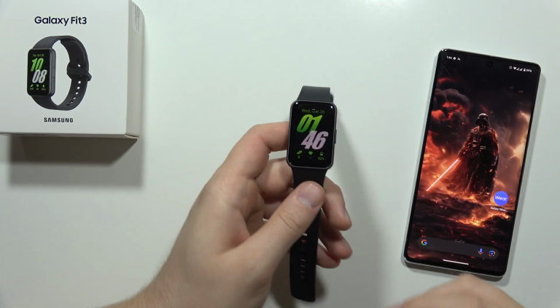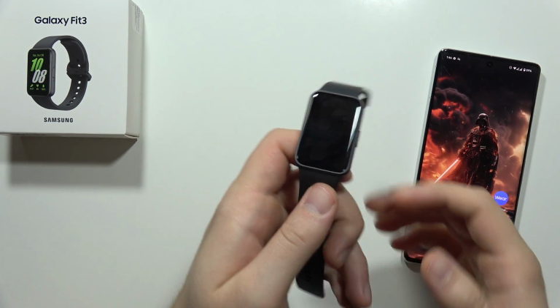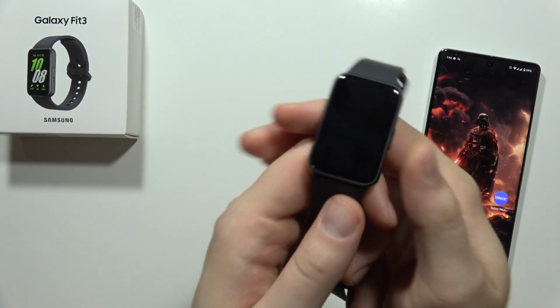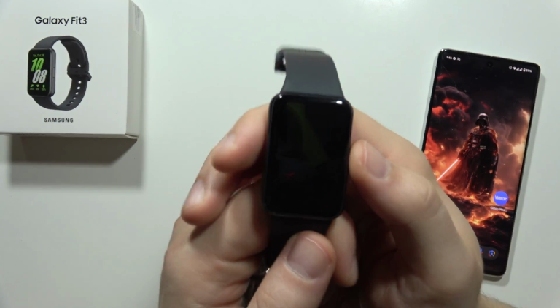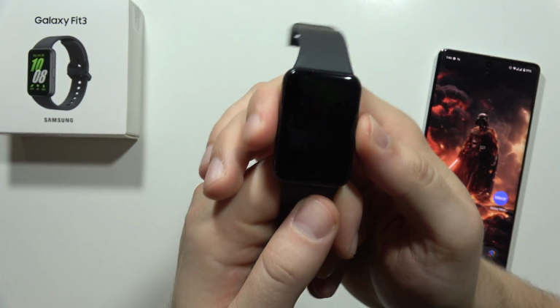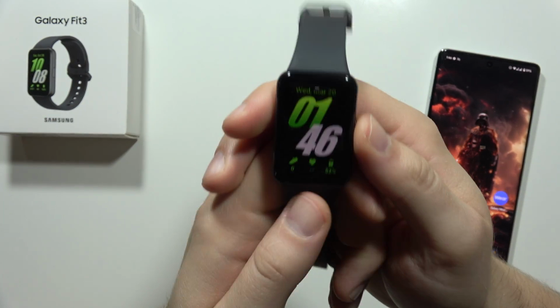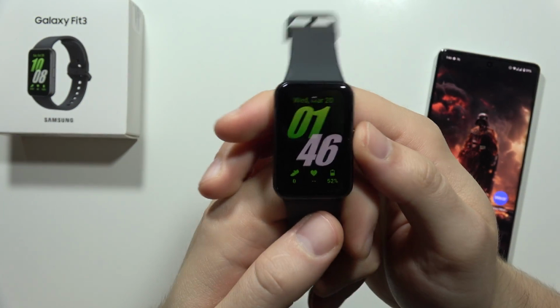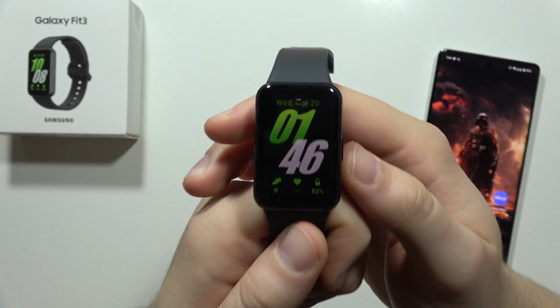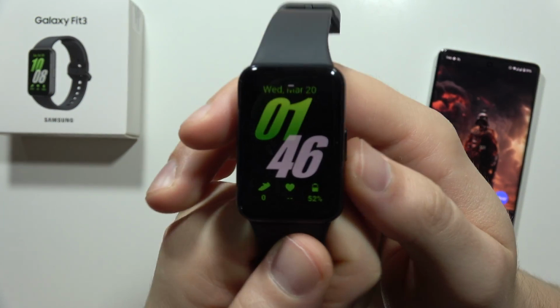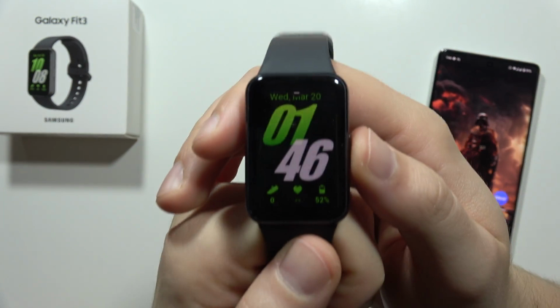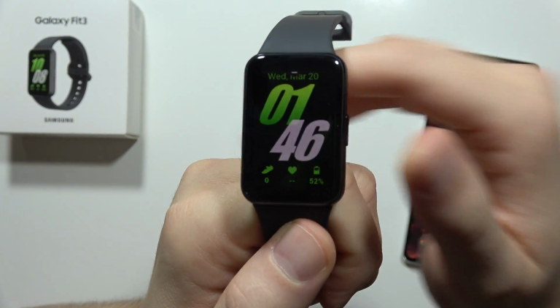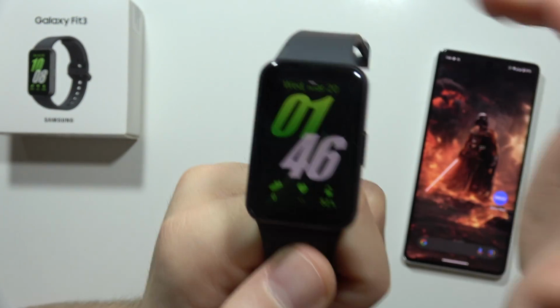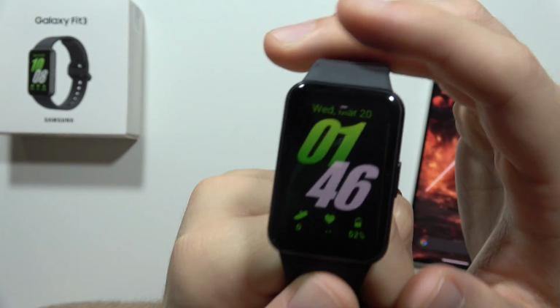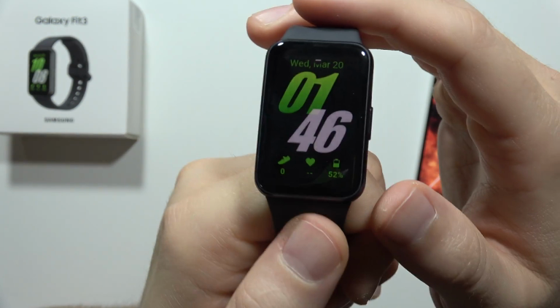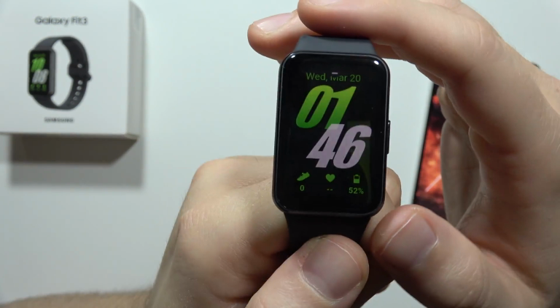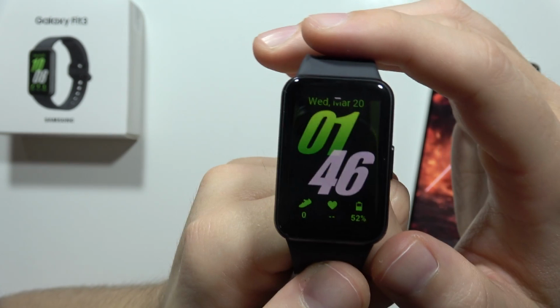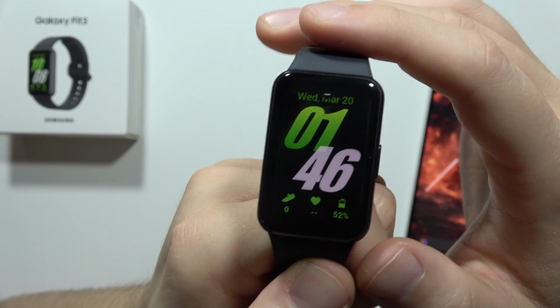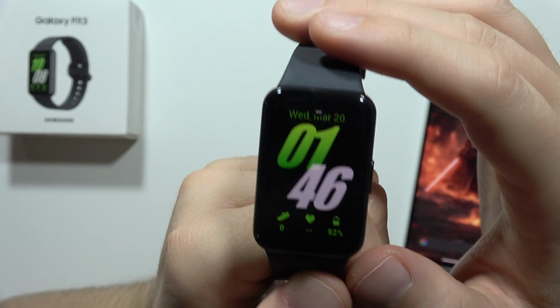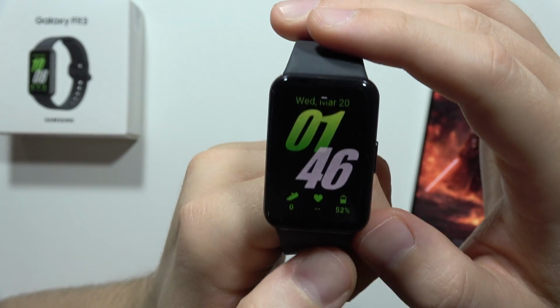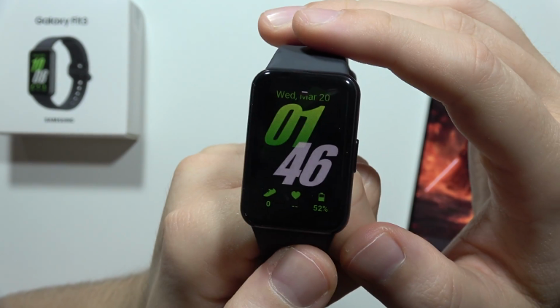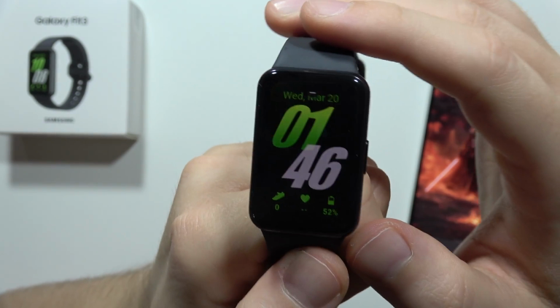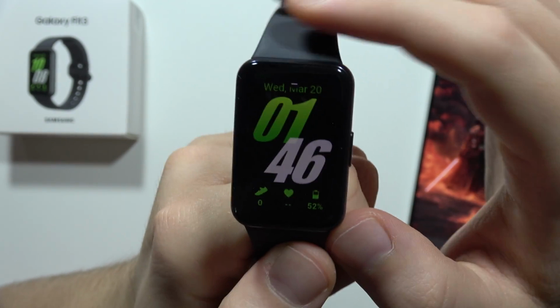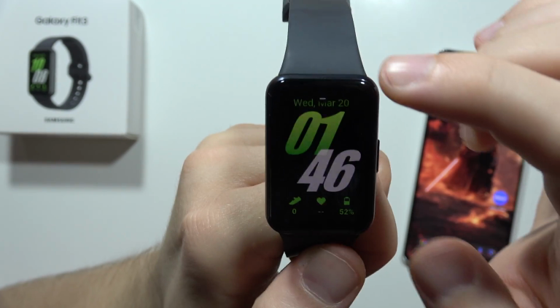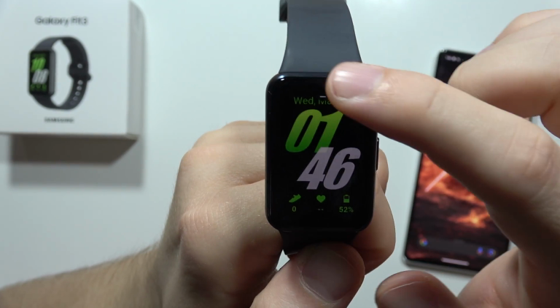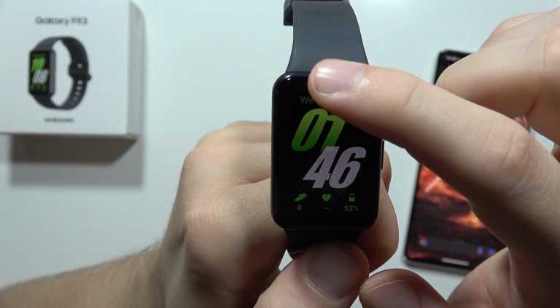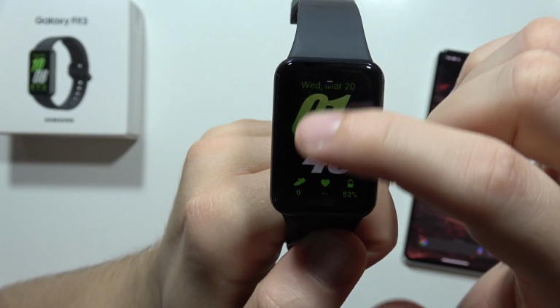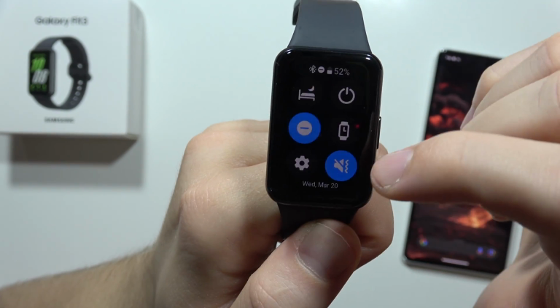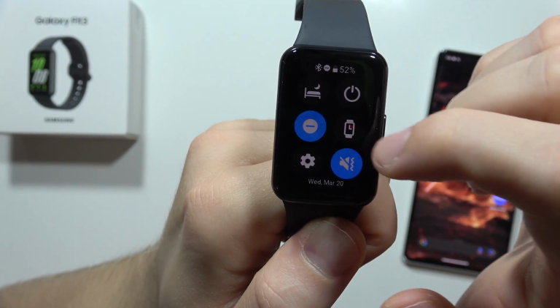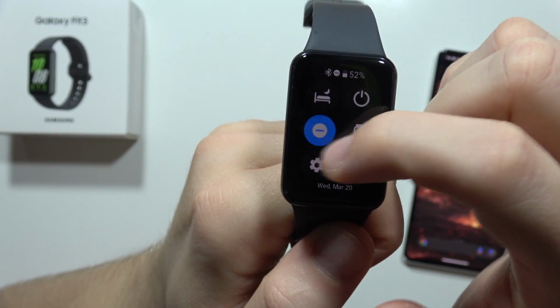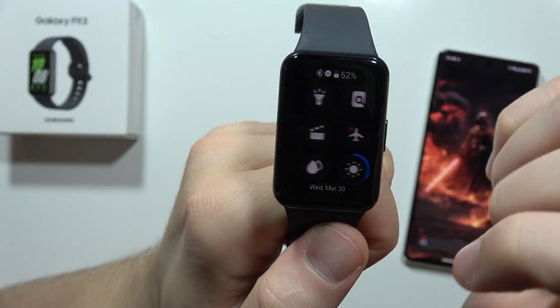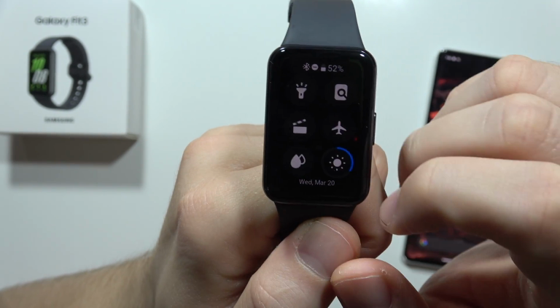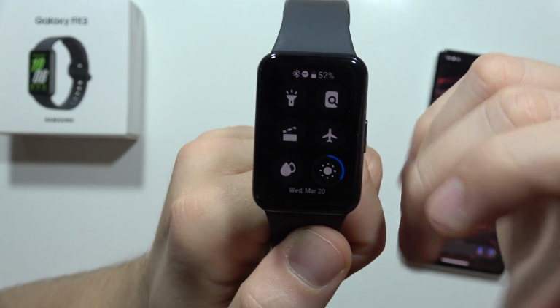Let me show you the first things to do on the Samsung Galaxy Fit 3. First of all, when you set up this device with your smartphone, I definitely recommend you to swipe down and change the brightness level.